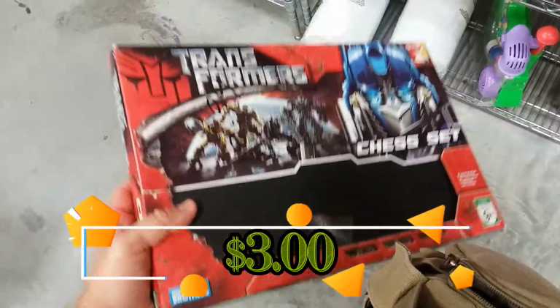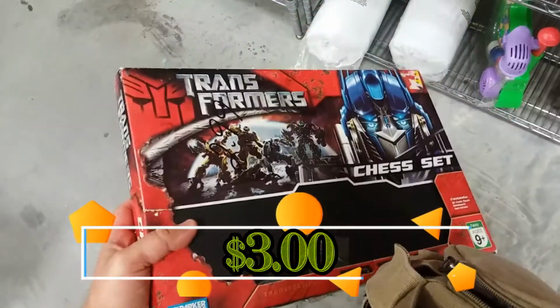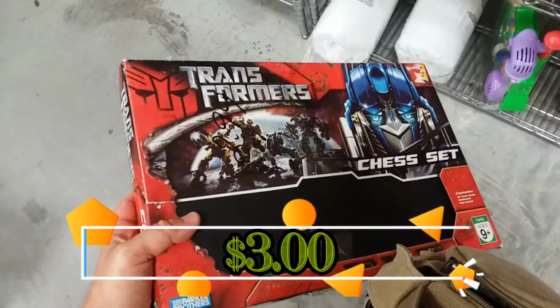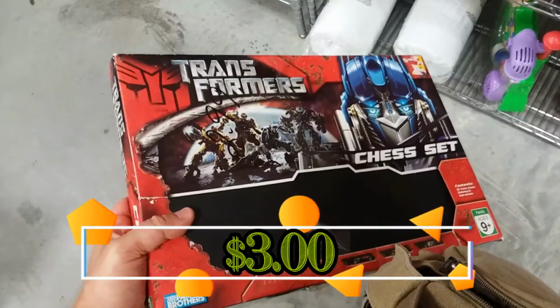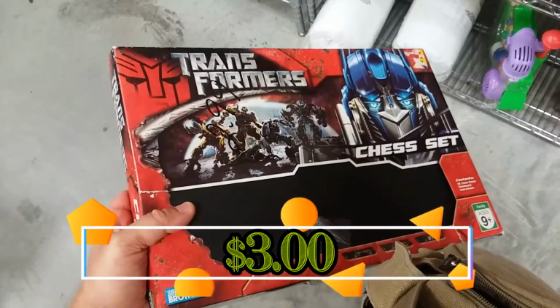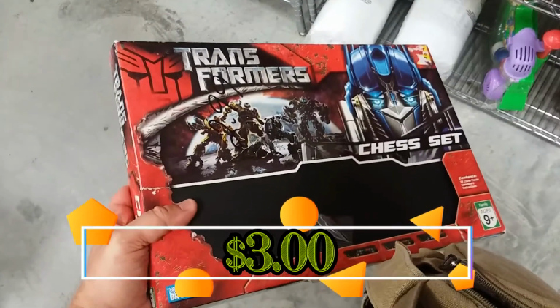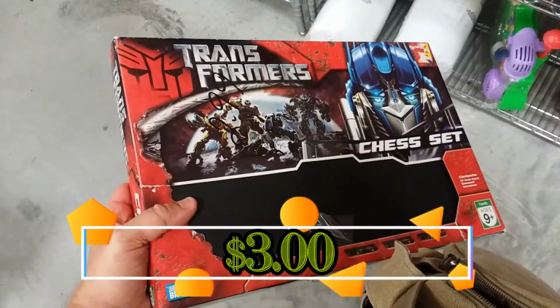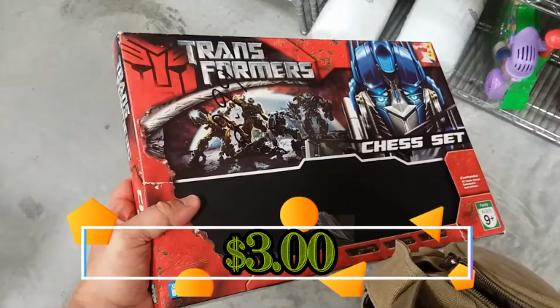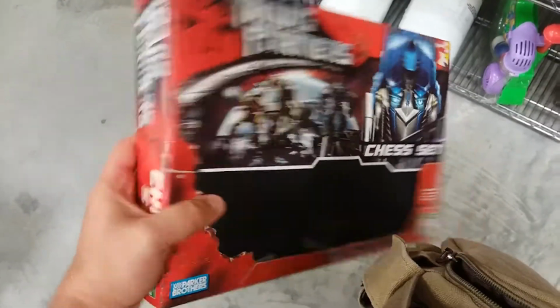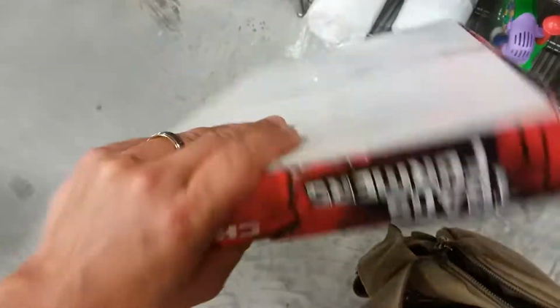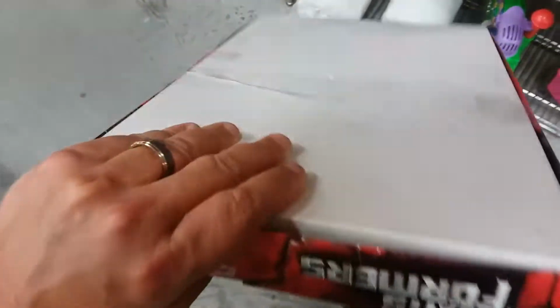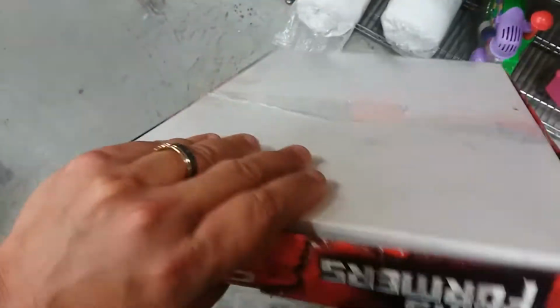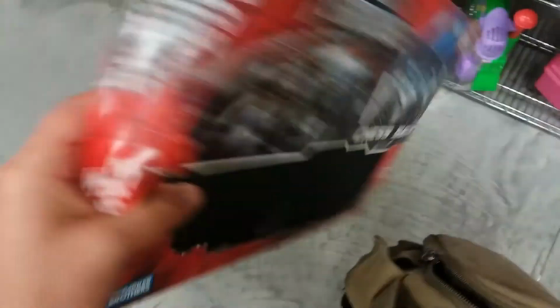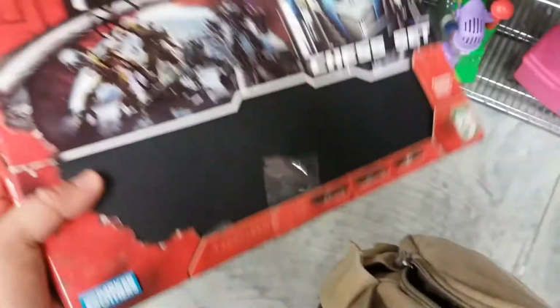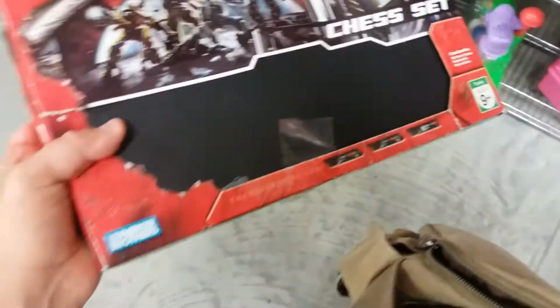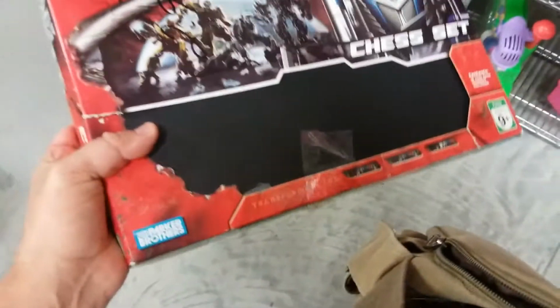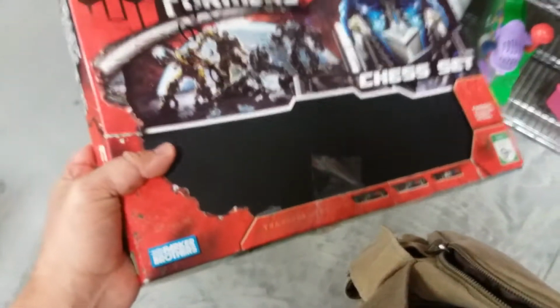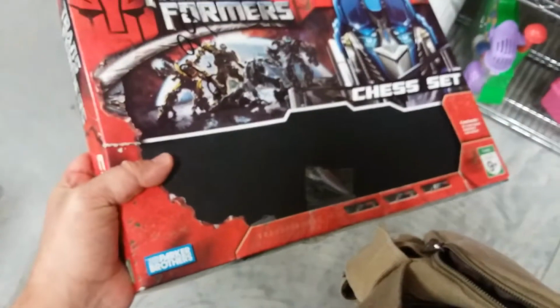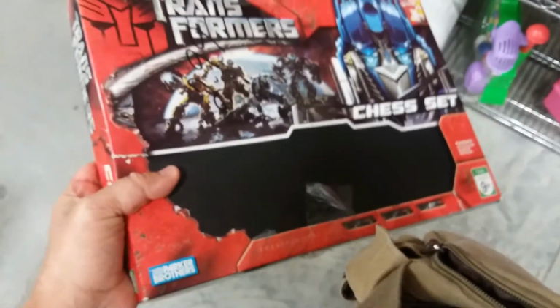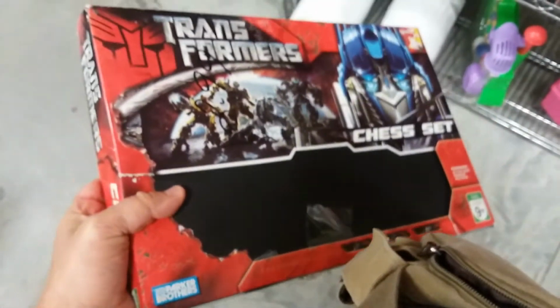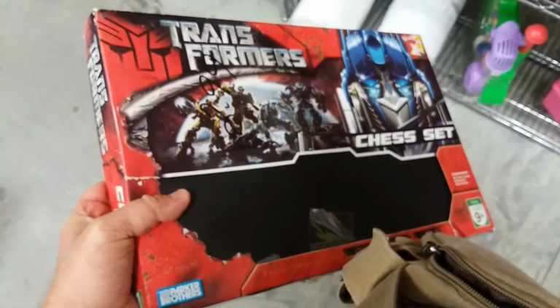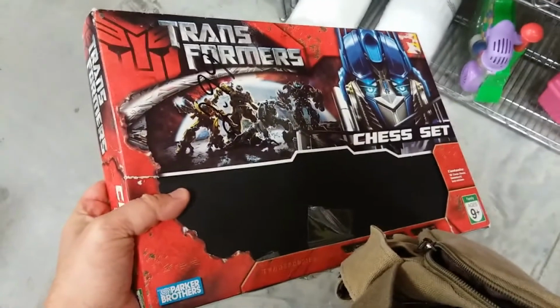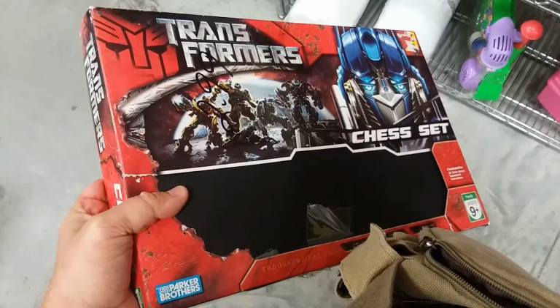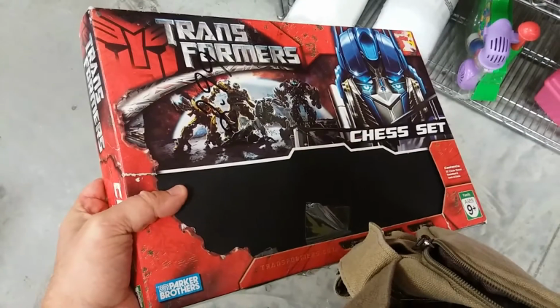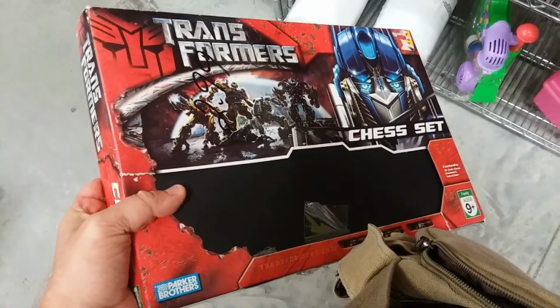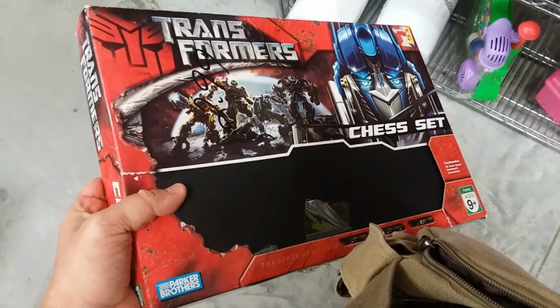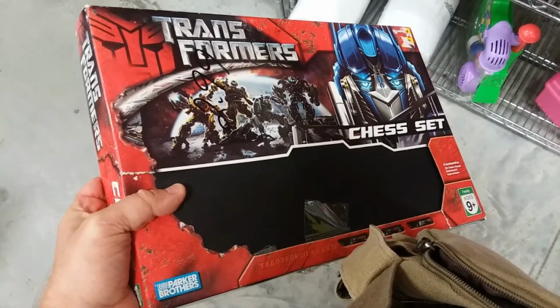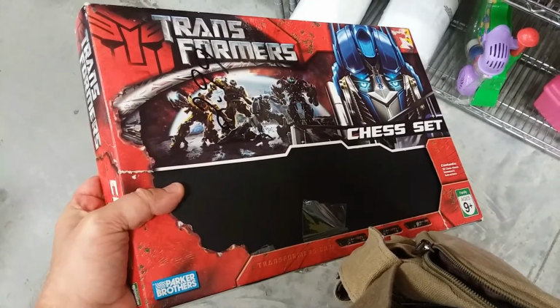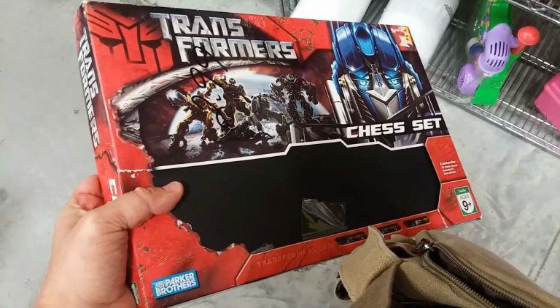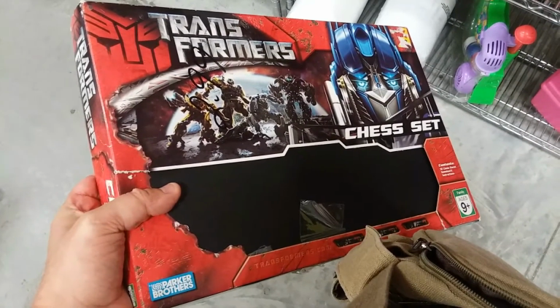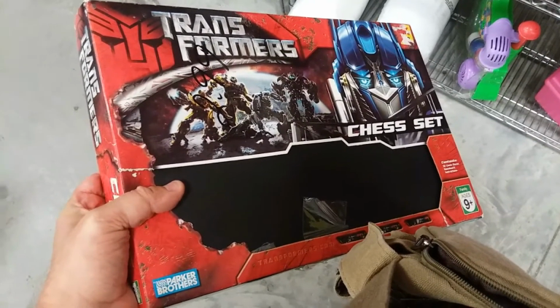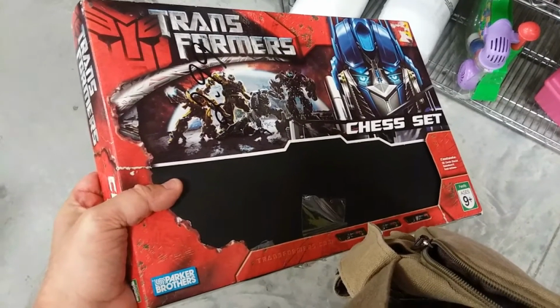Here we have a Transformers Chess Set. Pretty cool. Normally I would have gotten this, but it's missing a piece, so I'm going to go ahead and leave this here too.